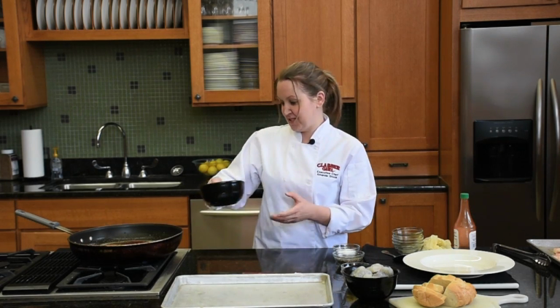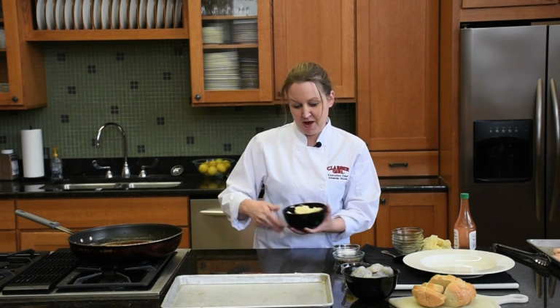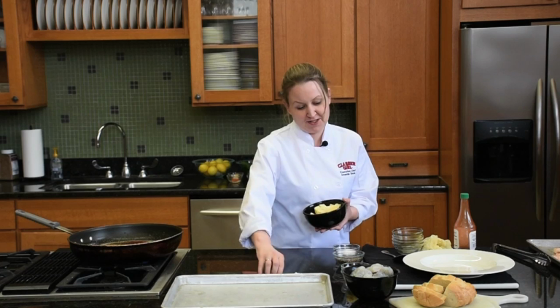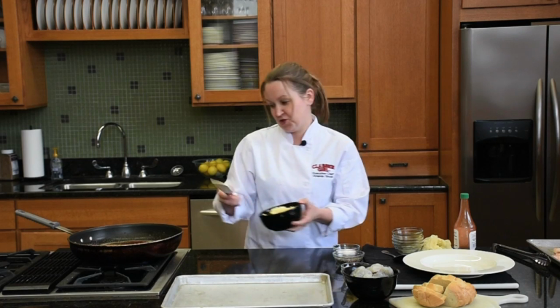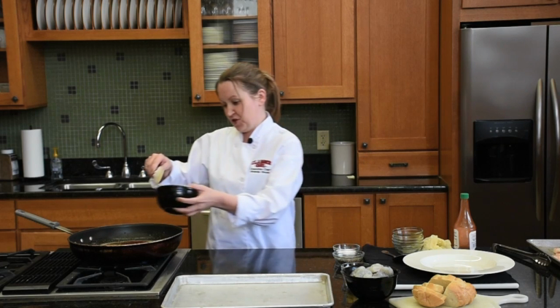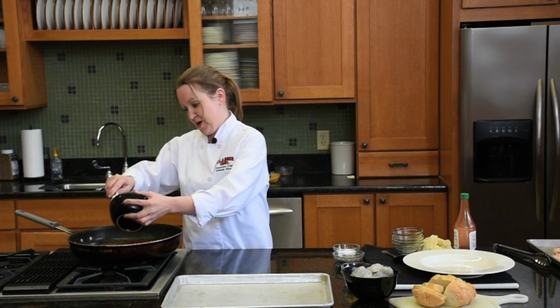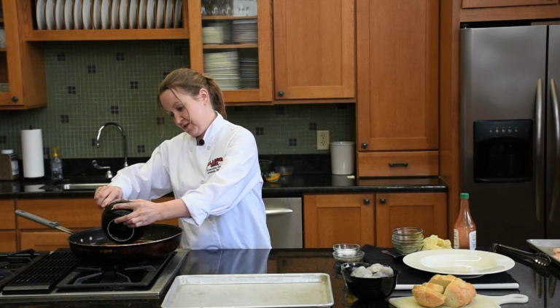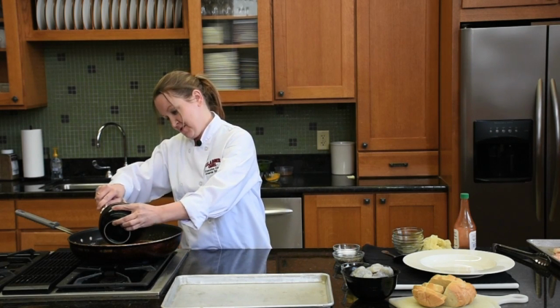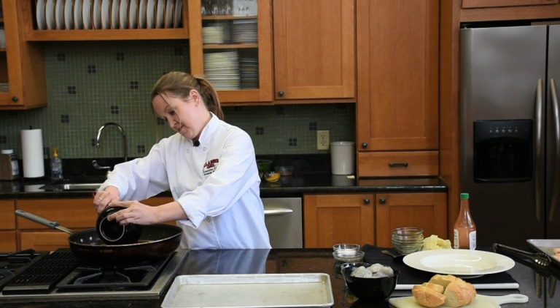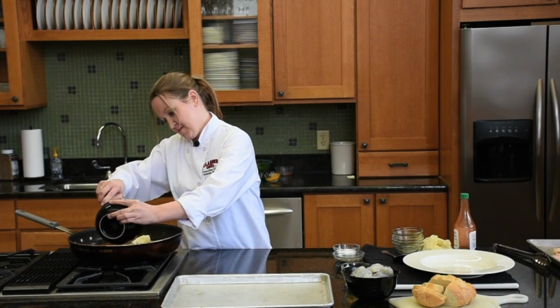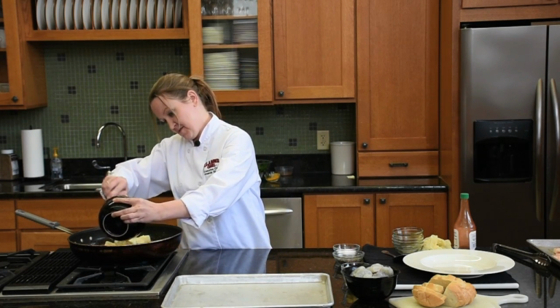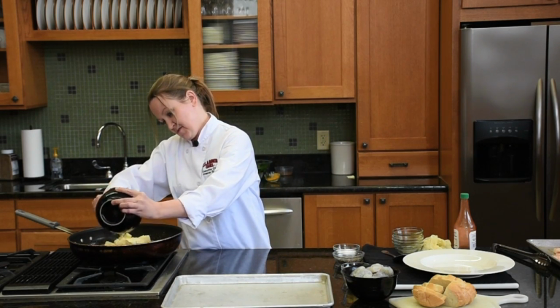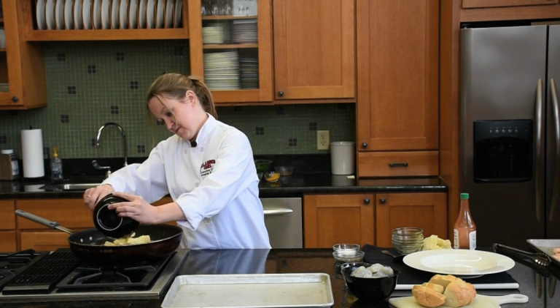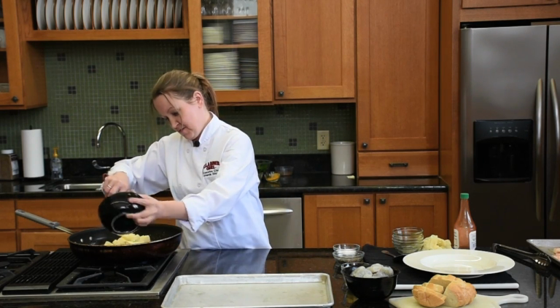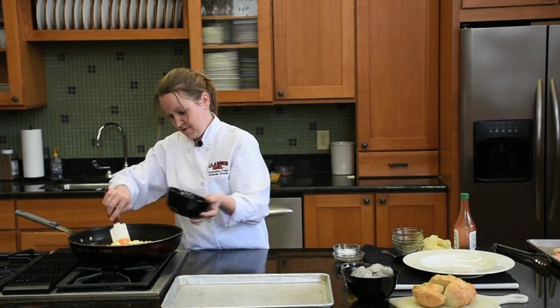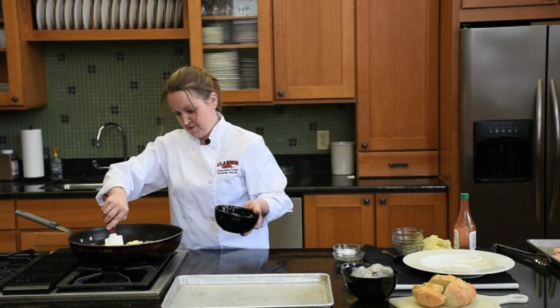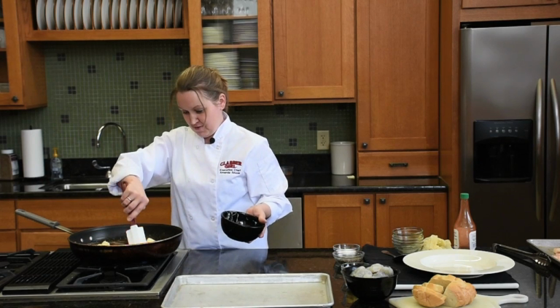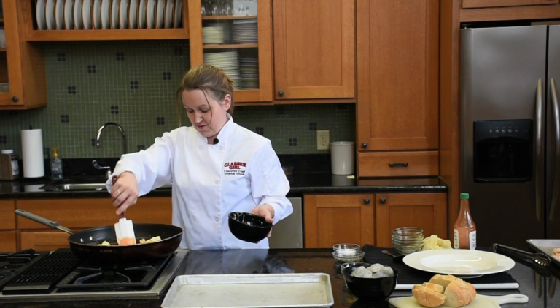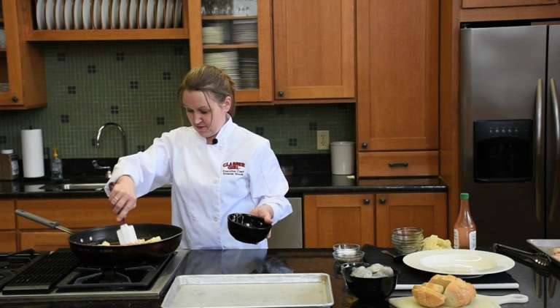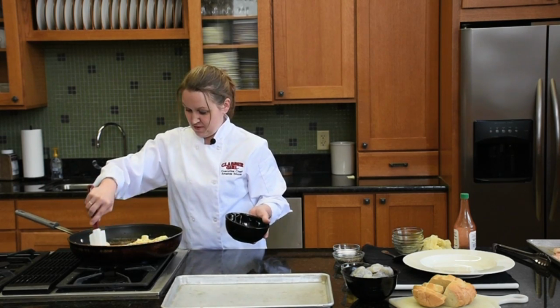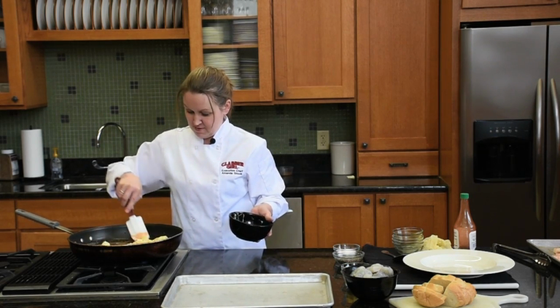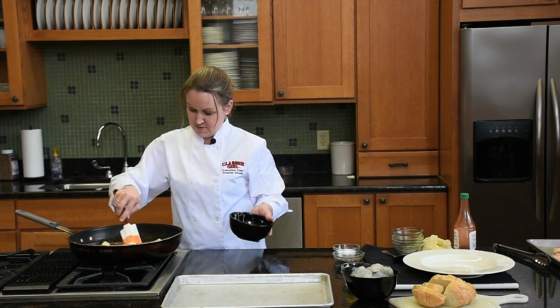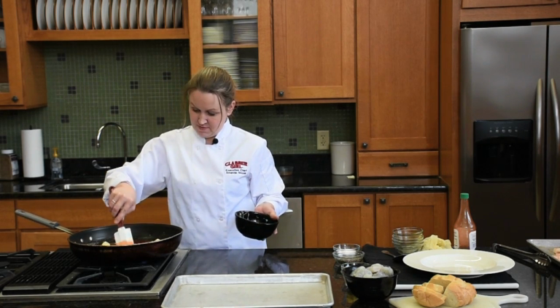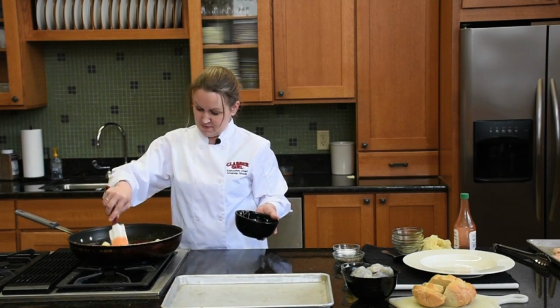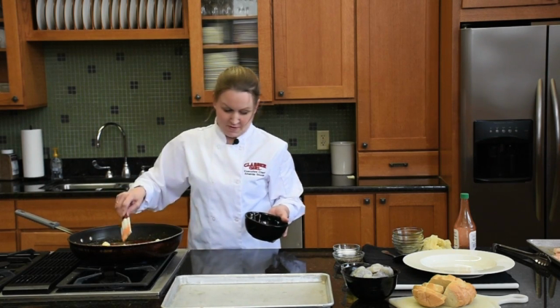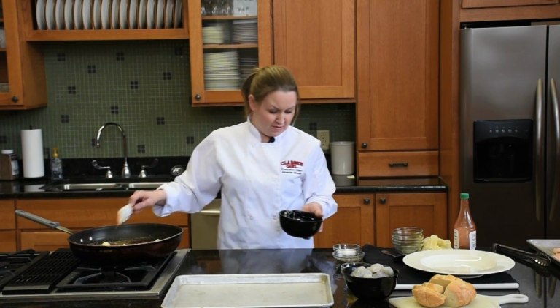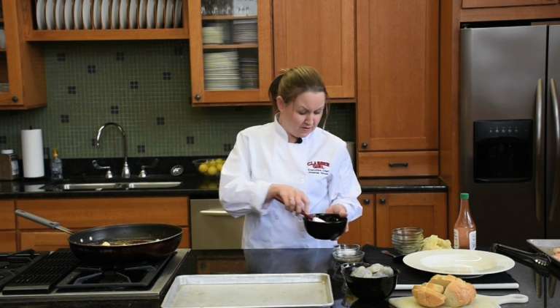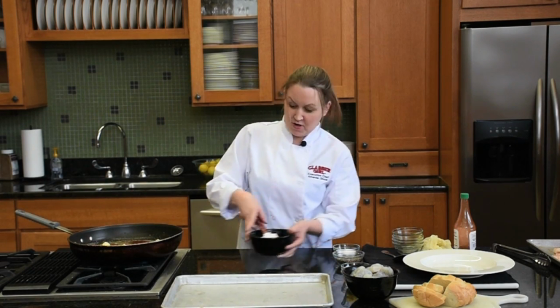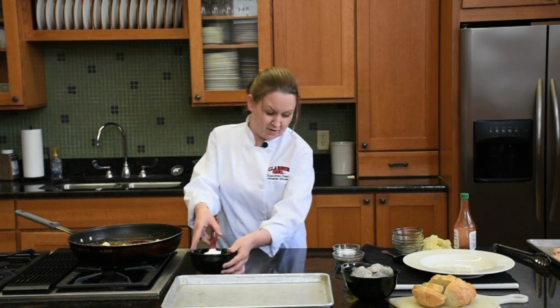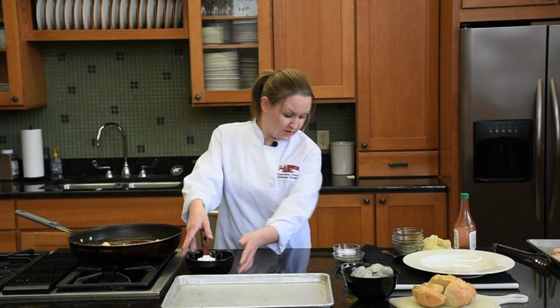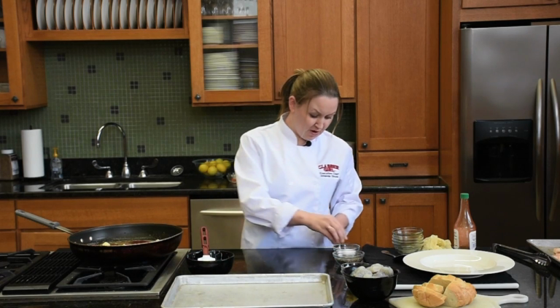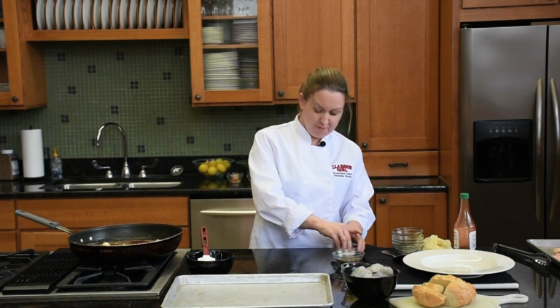Into that, I'm just going to melt some chilled cubed butter. Salt and pepper.